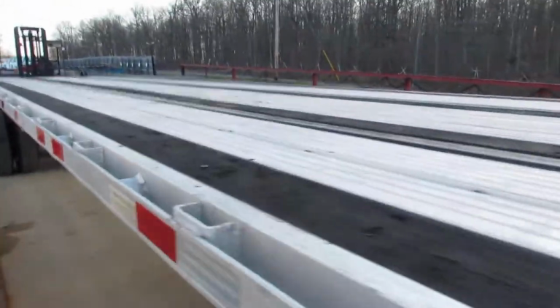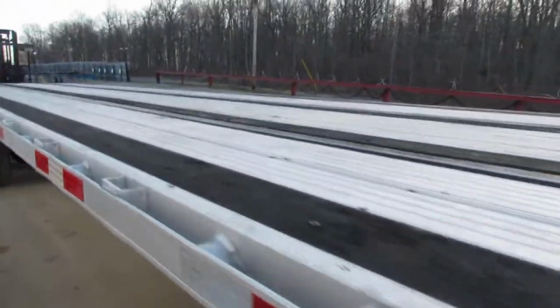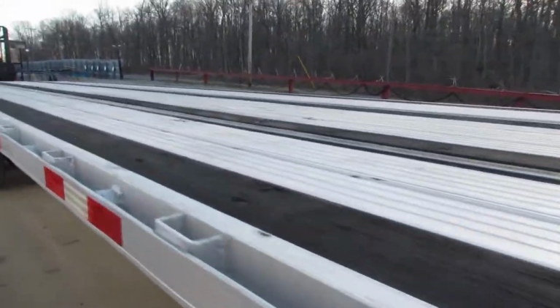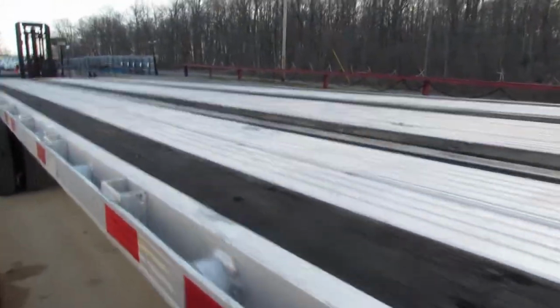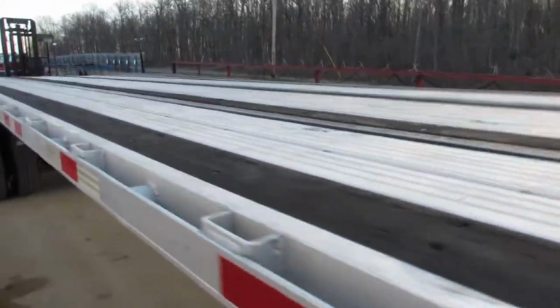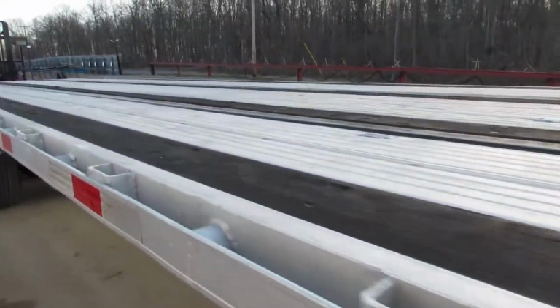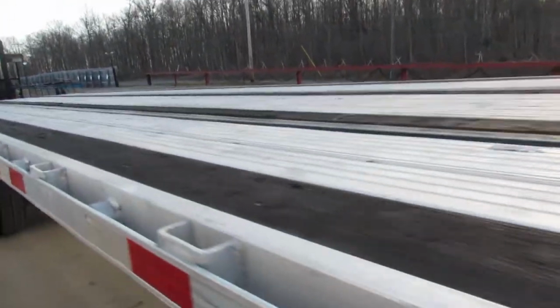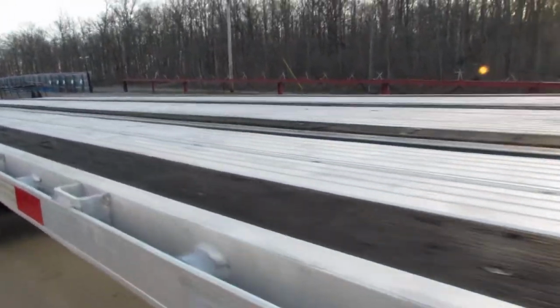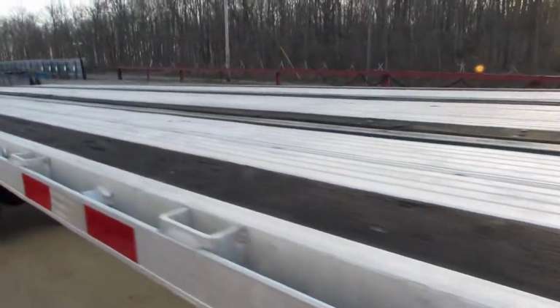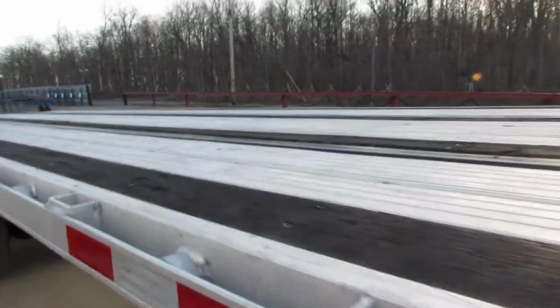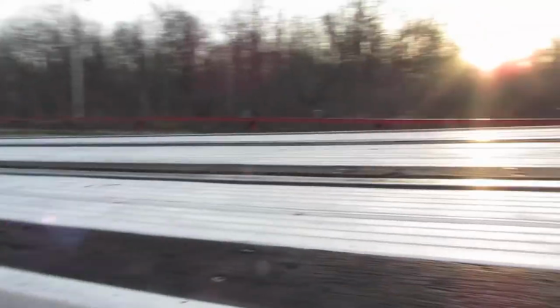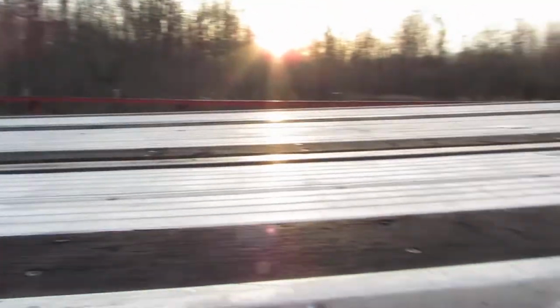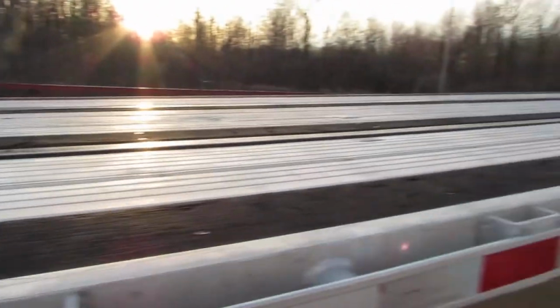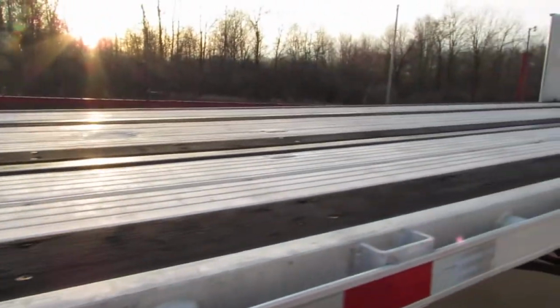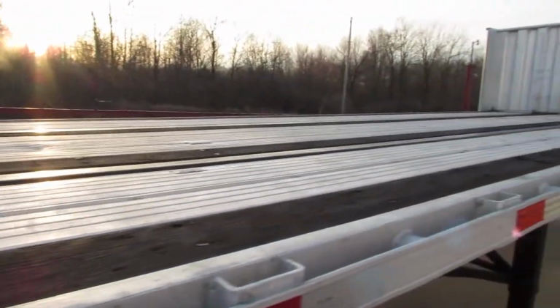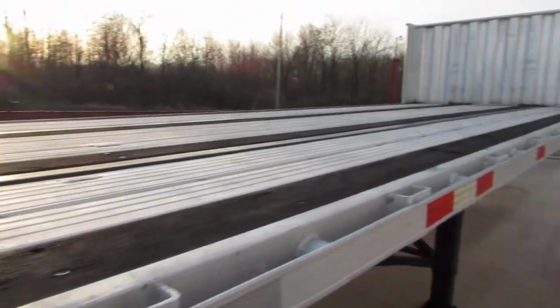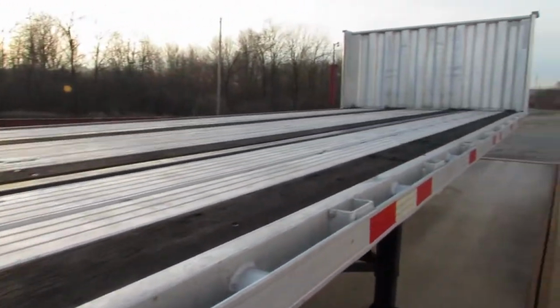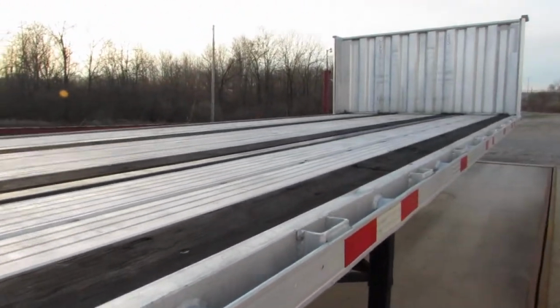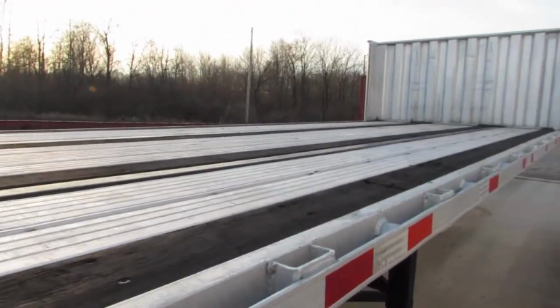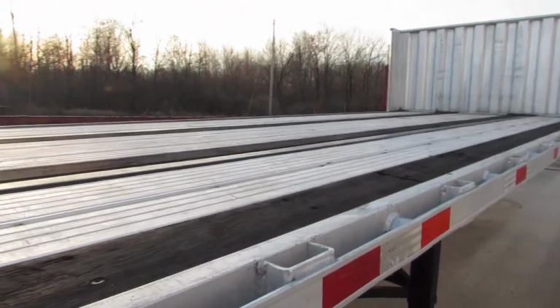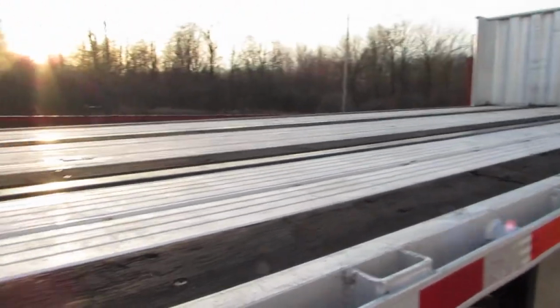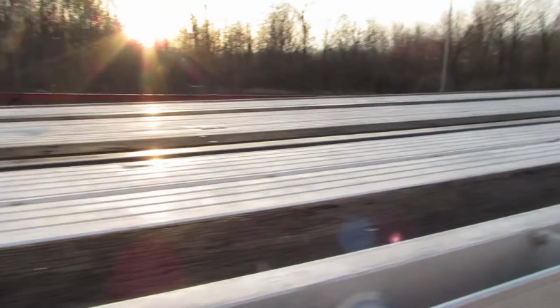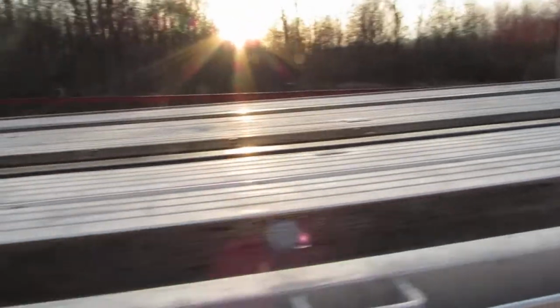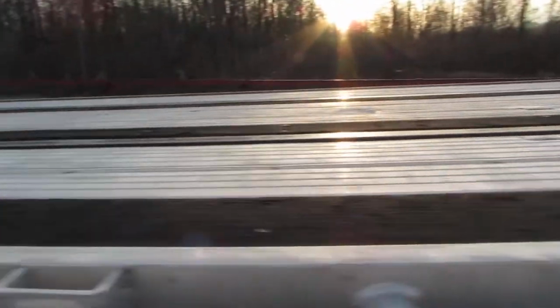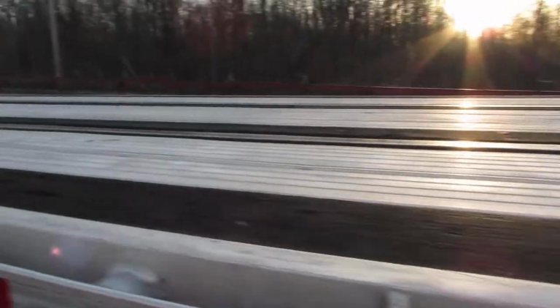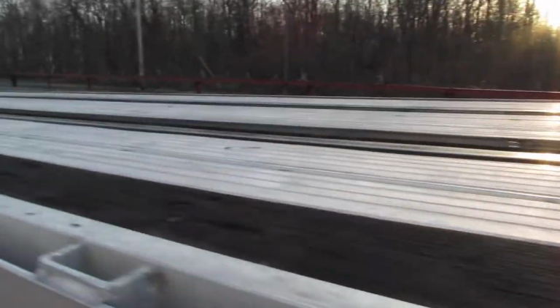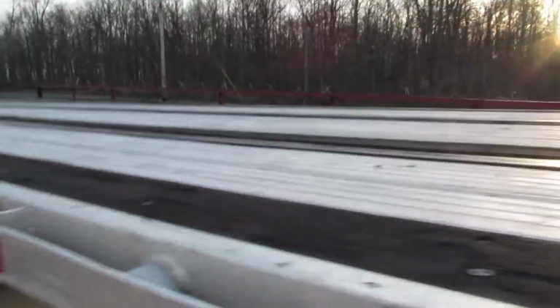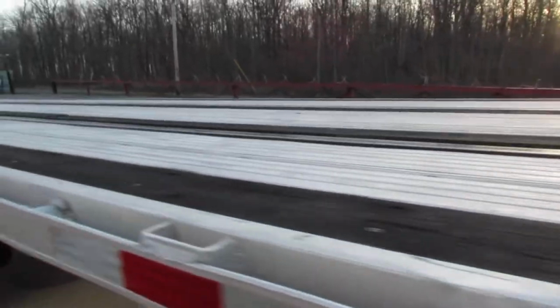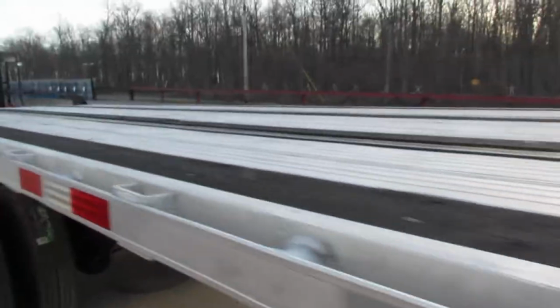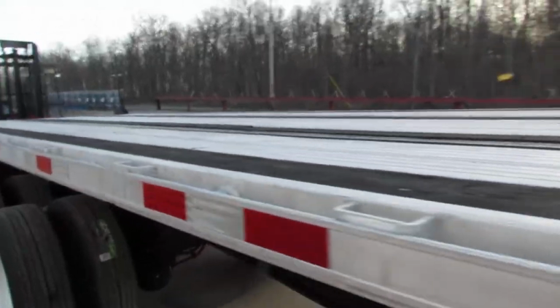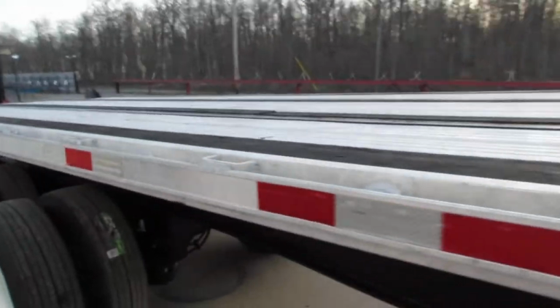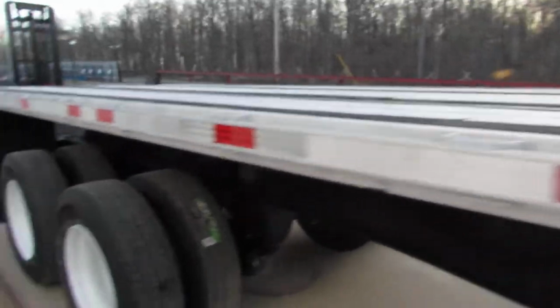As we come down this 2008 aluminum combo, she does have a few patches on the aluminum deck, but she's in excellent condition. Wood strips and nail strips are in excellent condition on this unit.